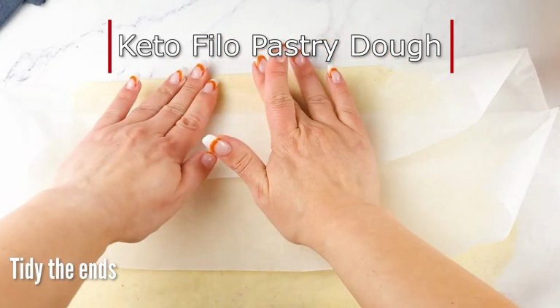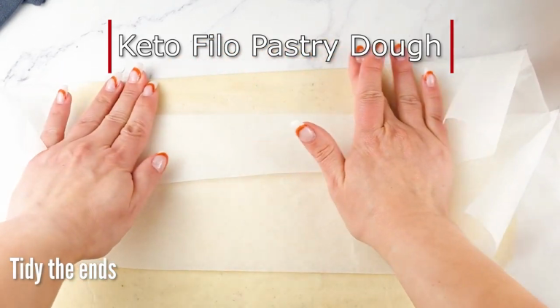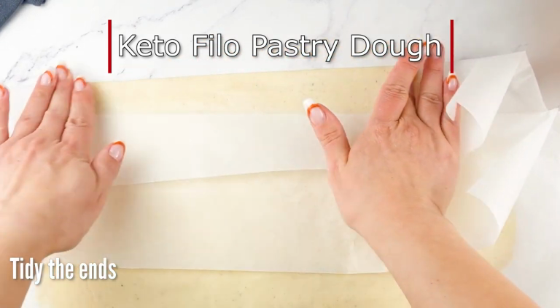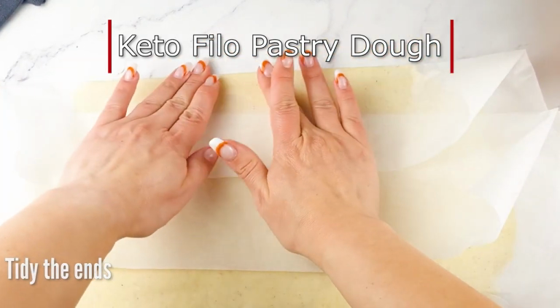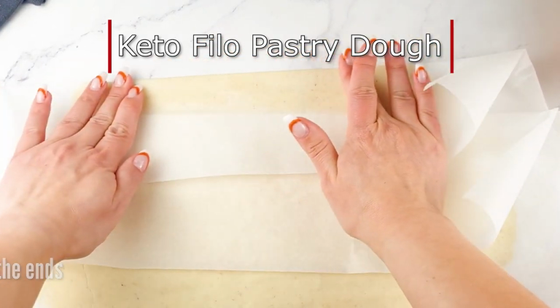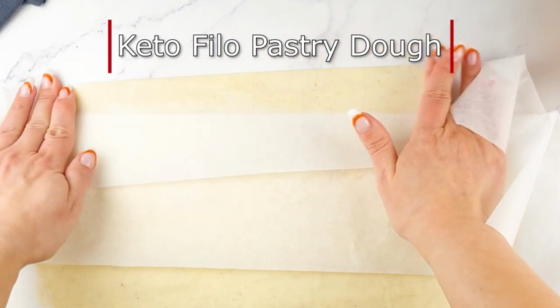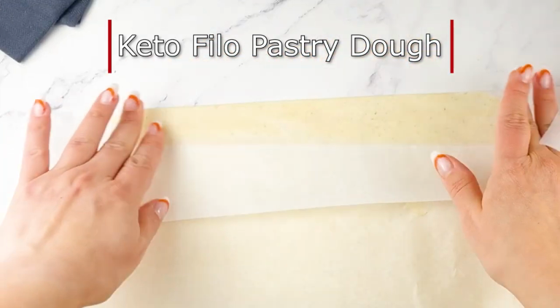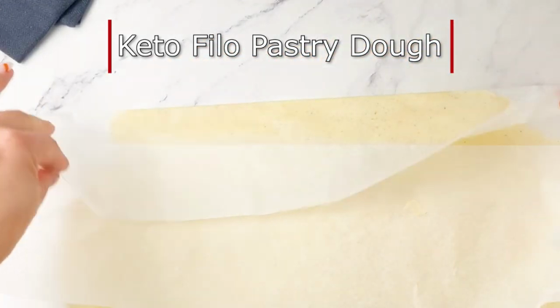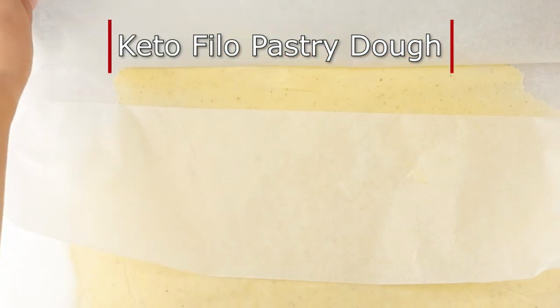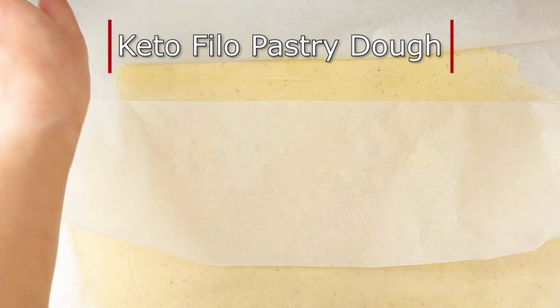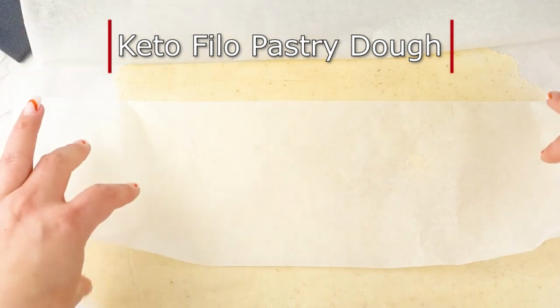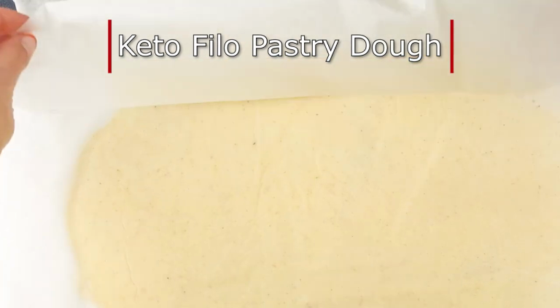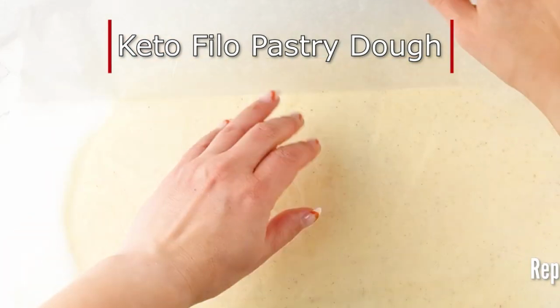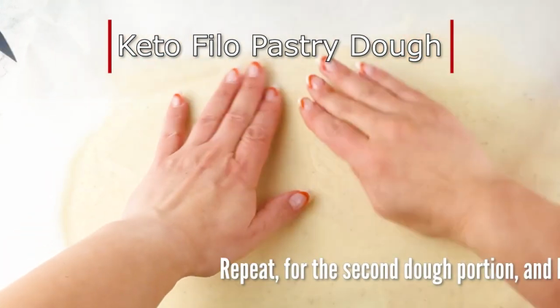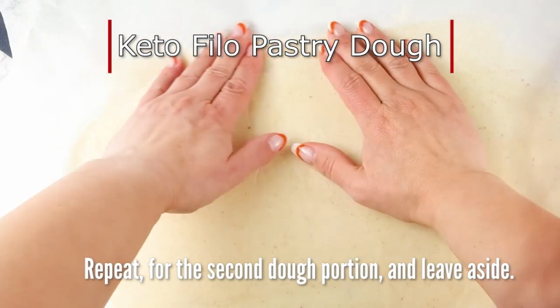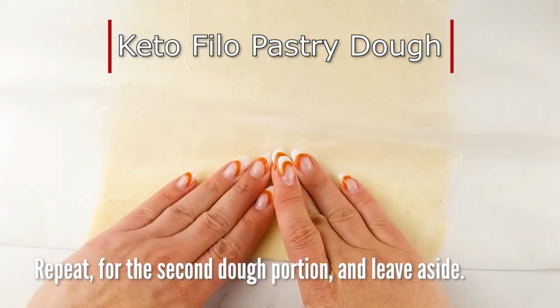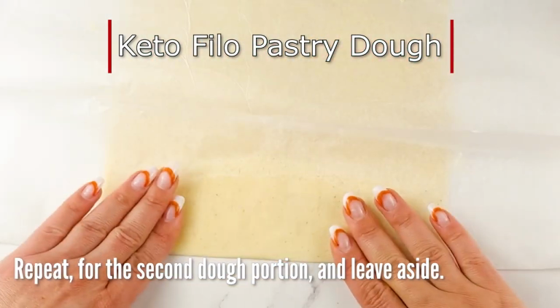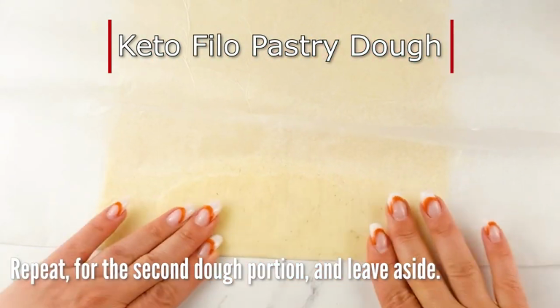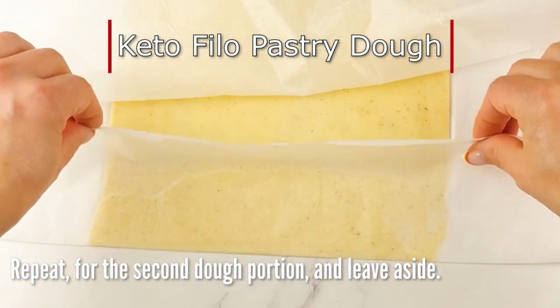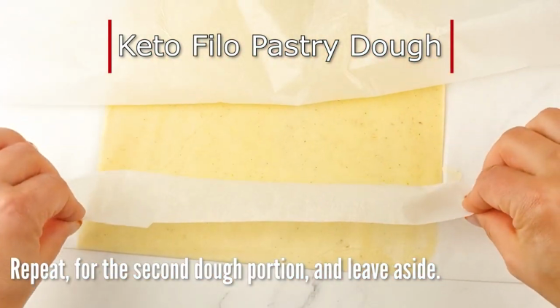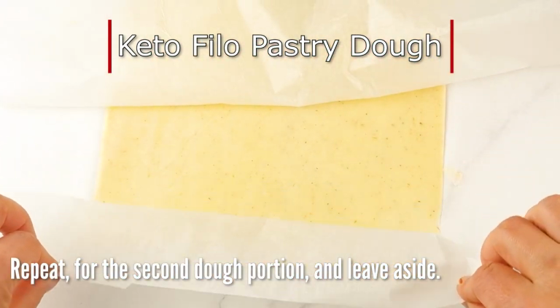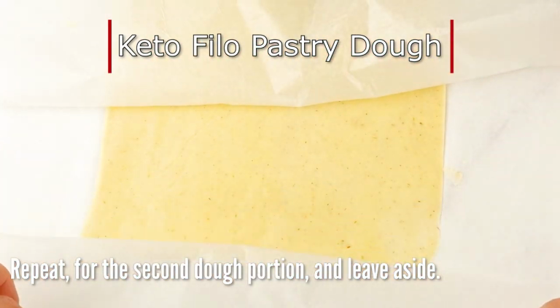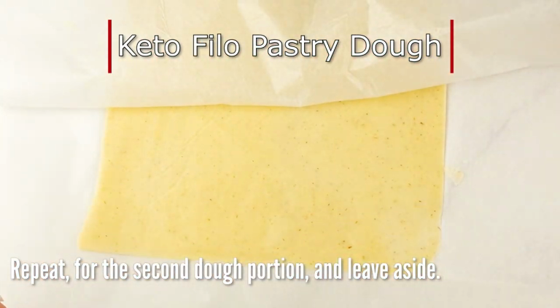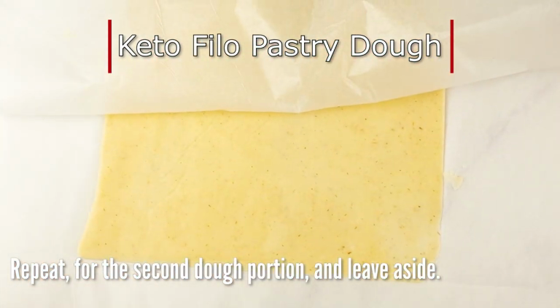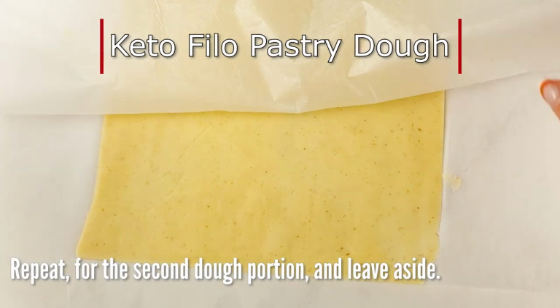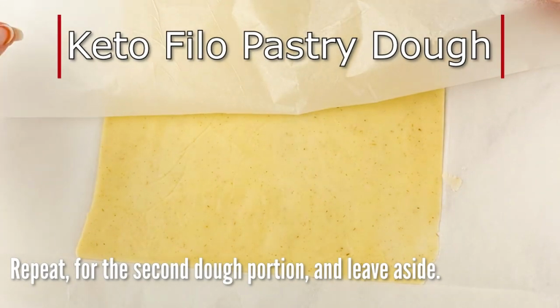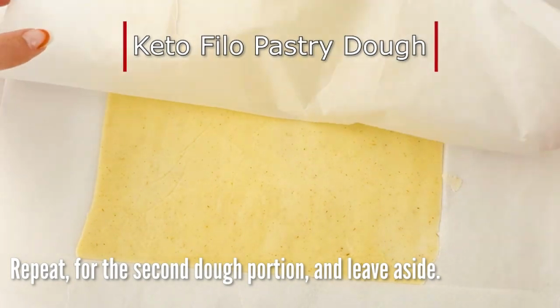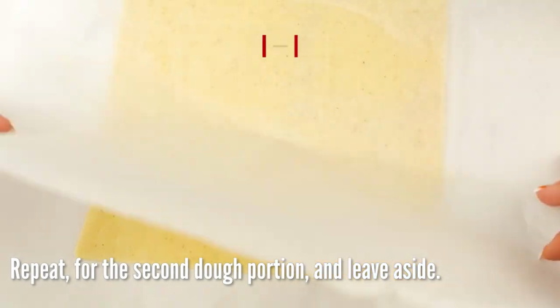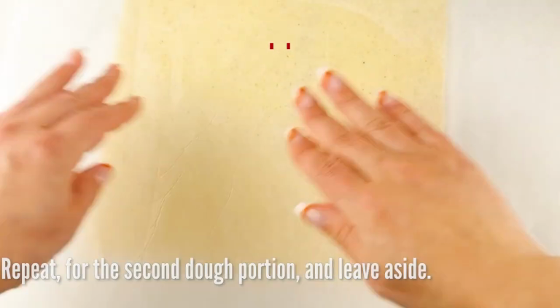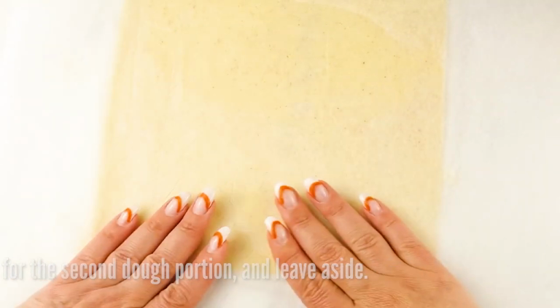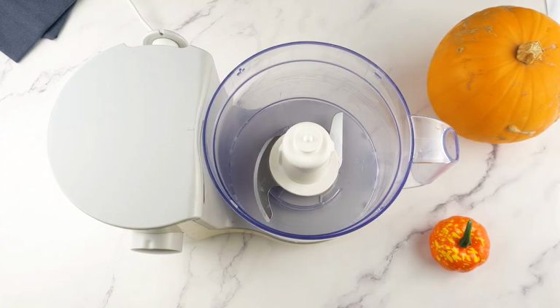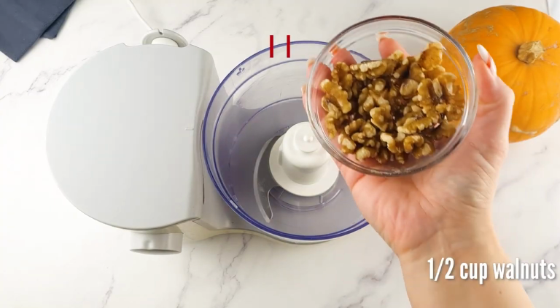After you combine all the ingredients, divide the dough into two halves and roll it out as thin as you can. Depending on how crispy you like it, thinner is better.